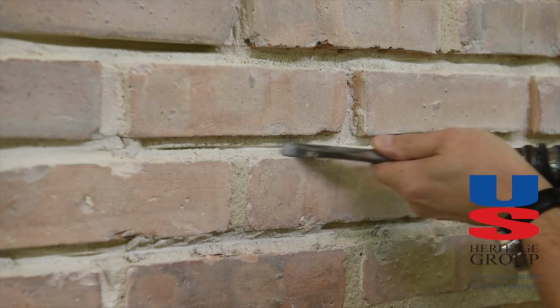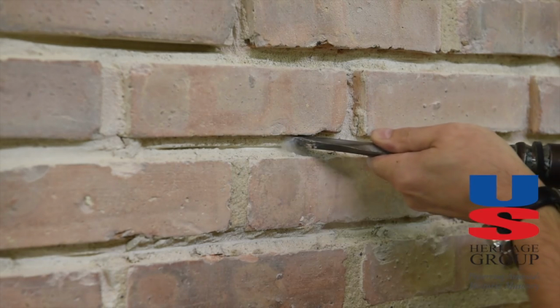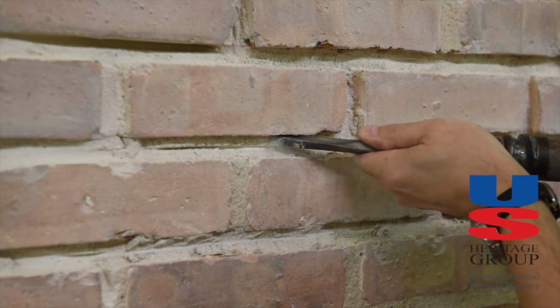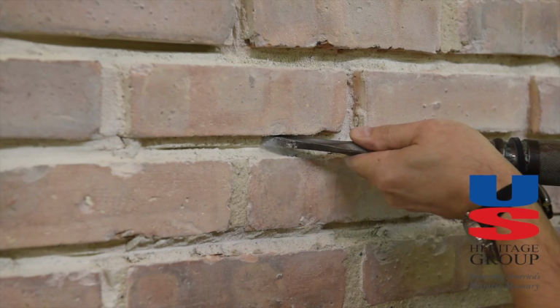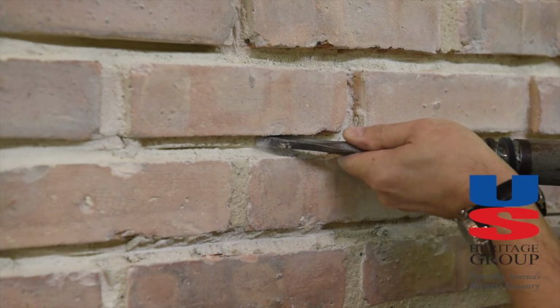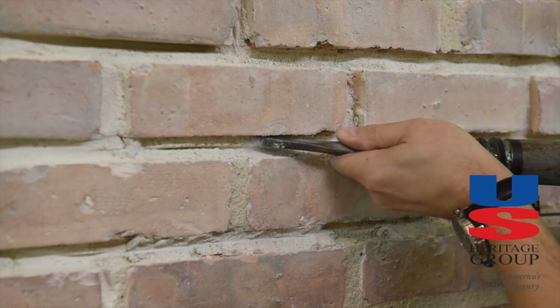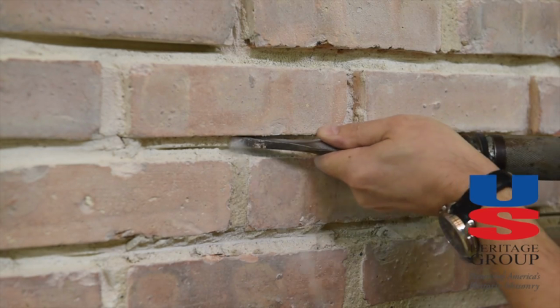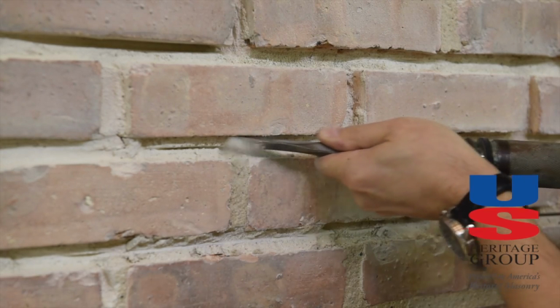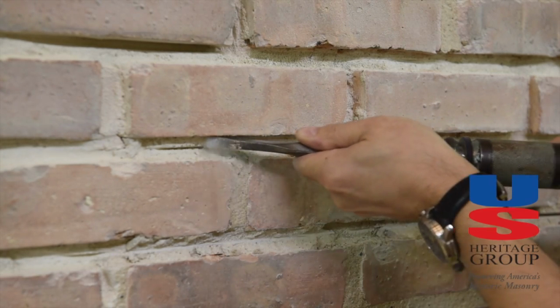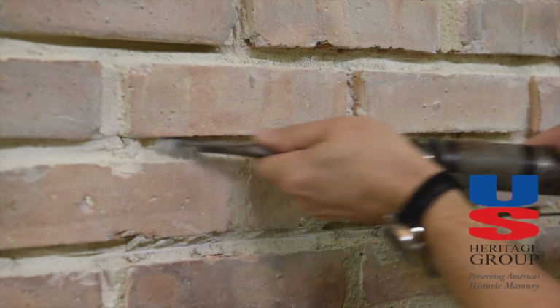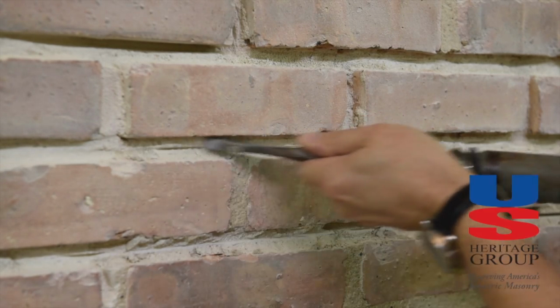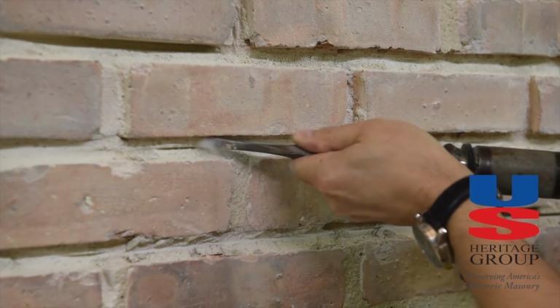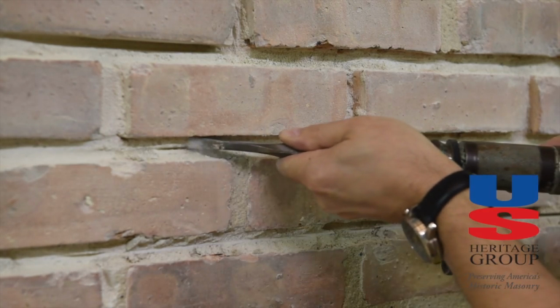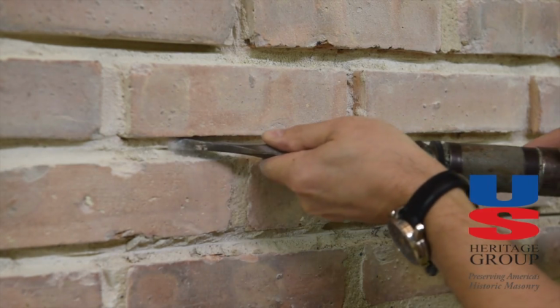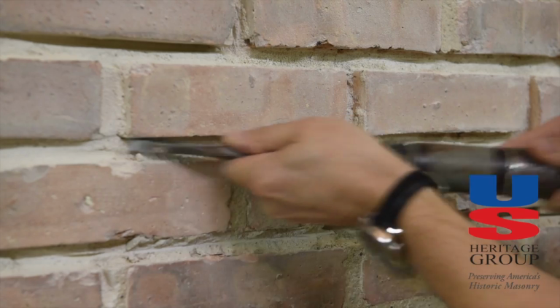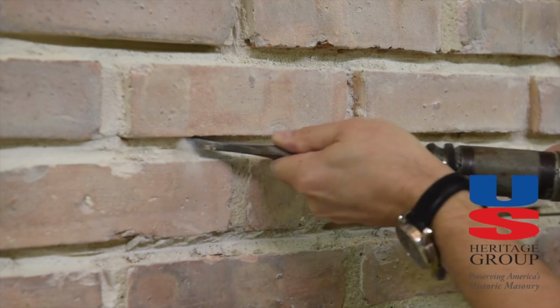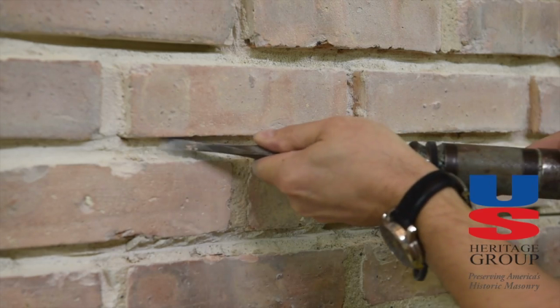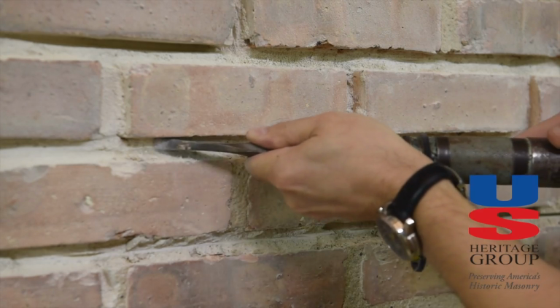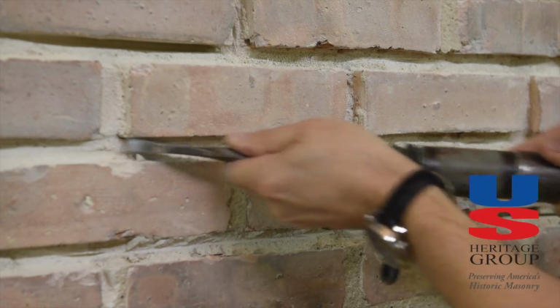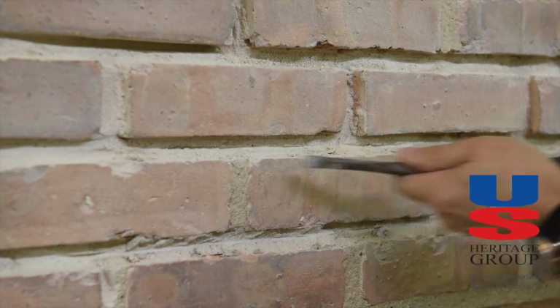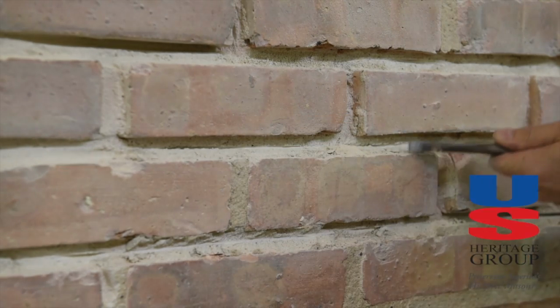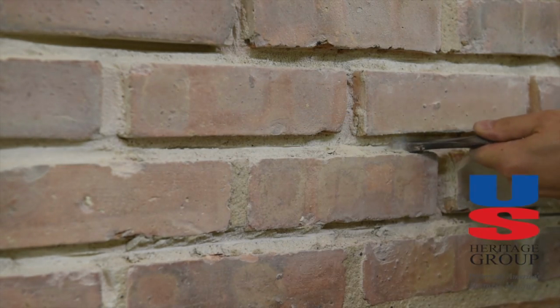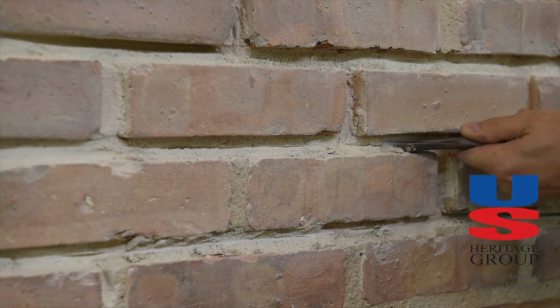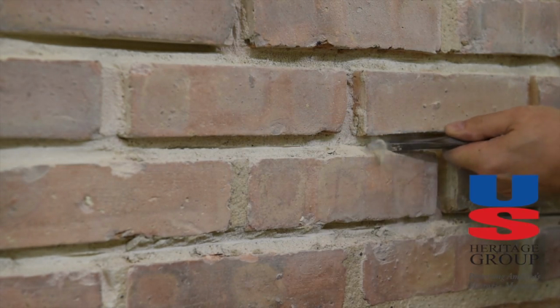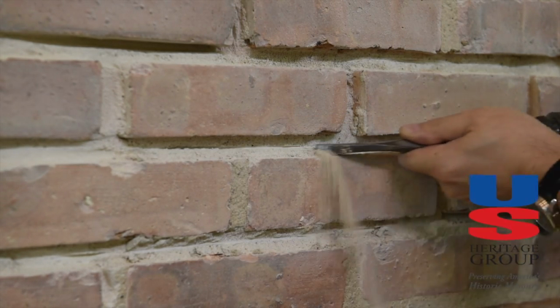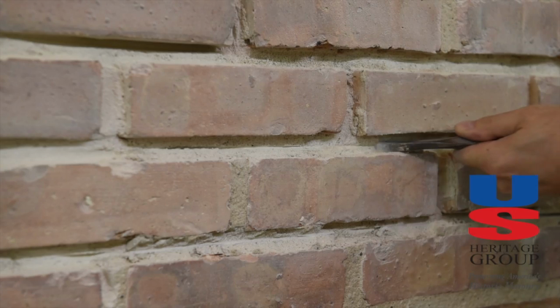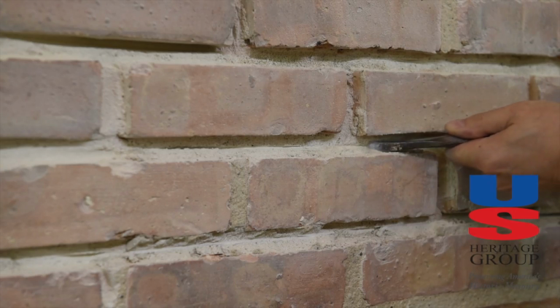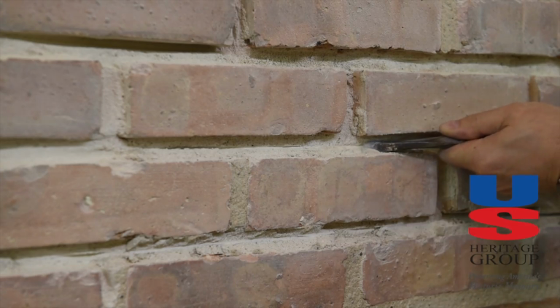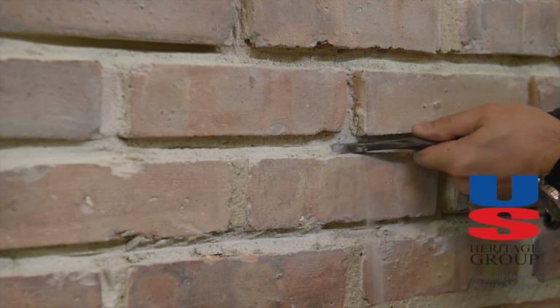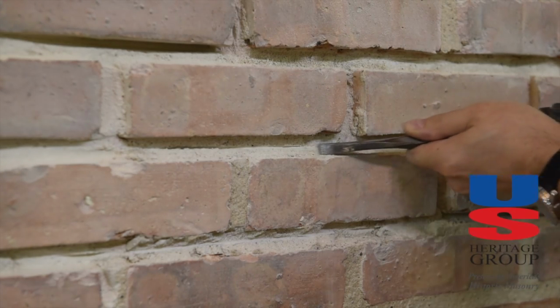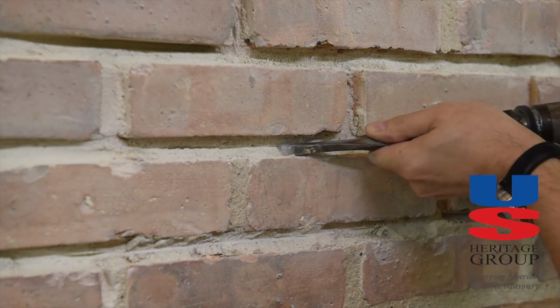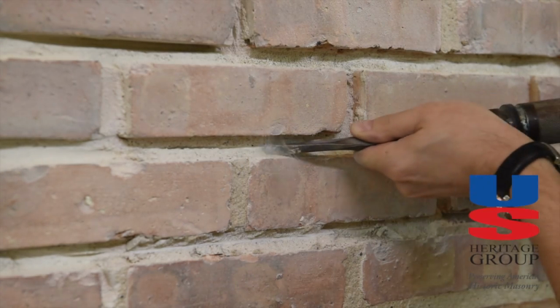A pneumatic chisel may be used for quicker mortar removal, but extra care must be taken to avoid damage to the brick. When using a pneumatic chisel, try to square cut the back of the joint to allow proper mortar replacement.